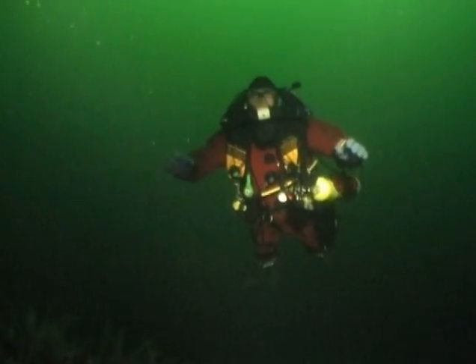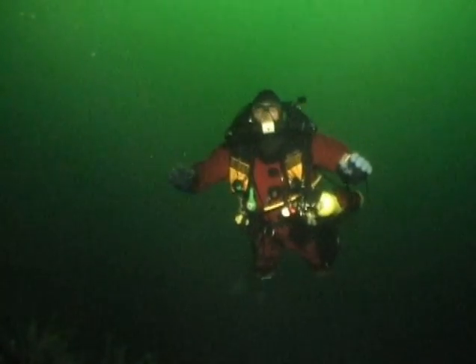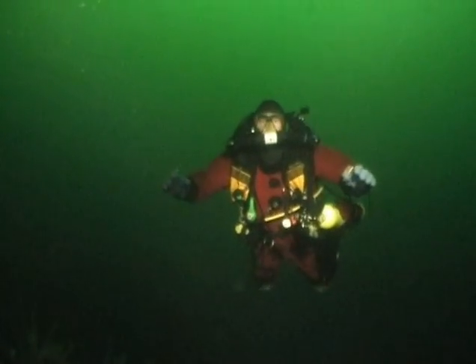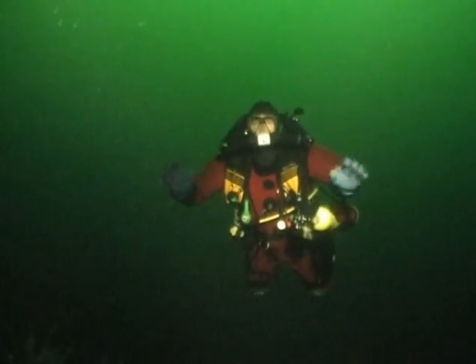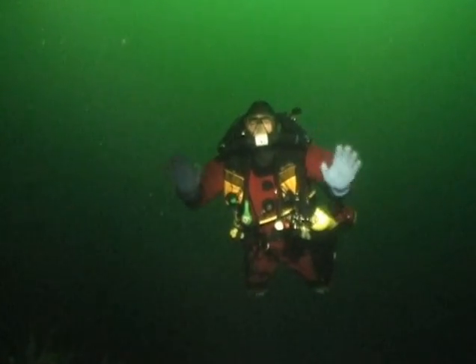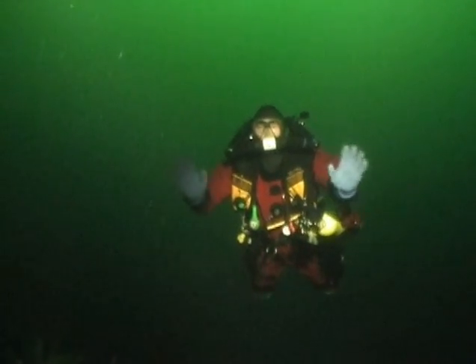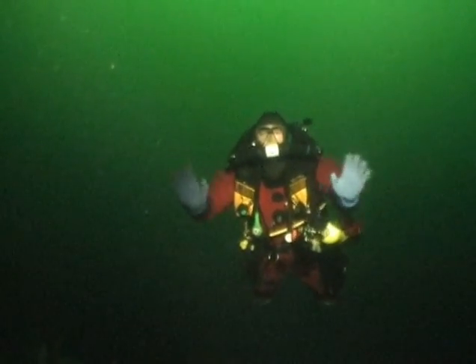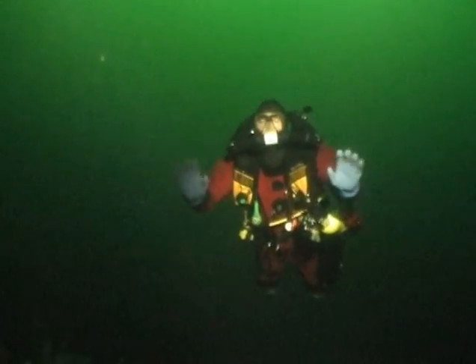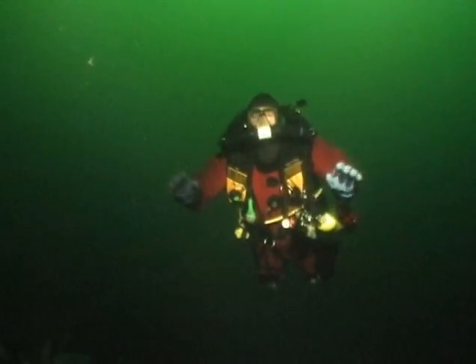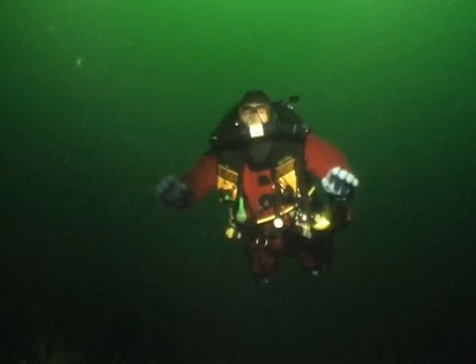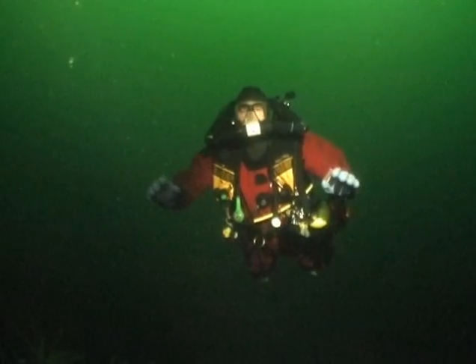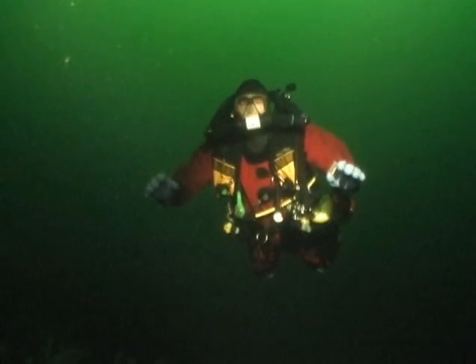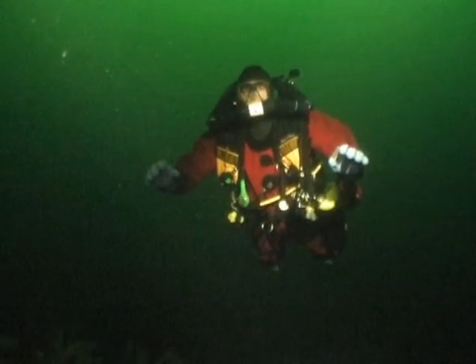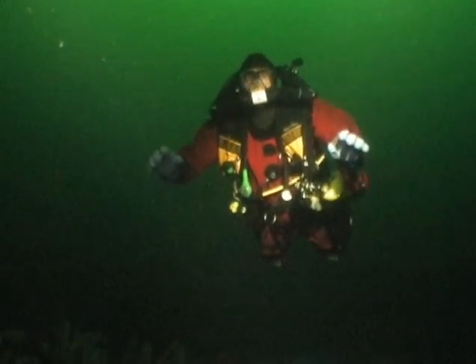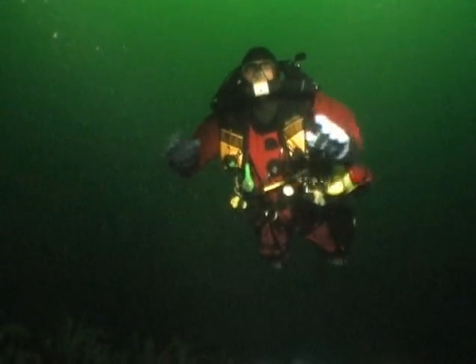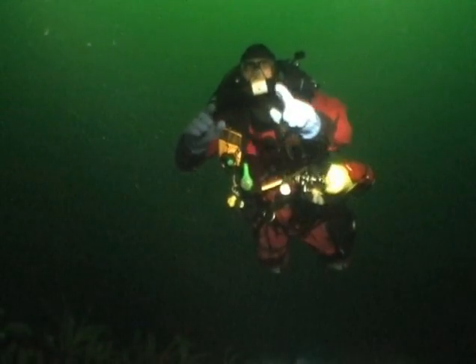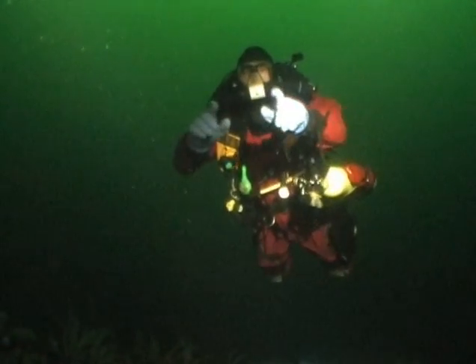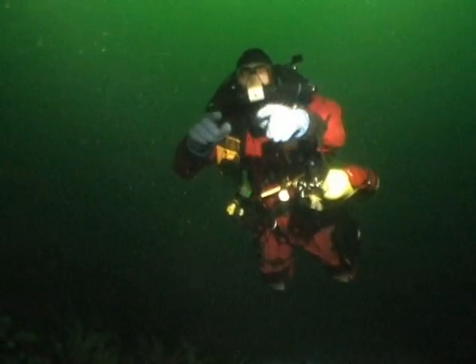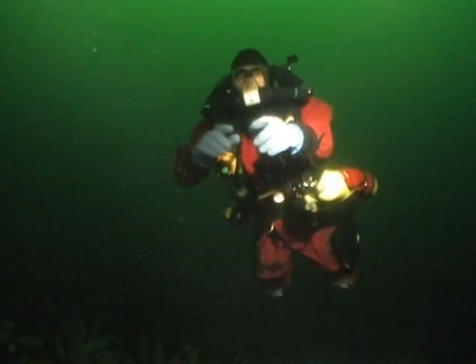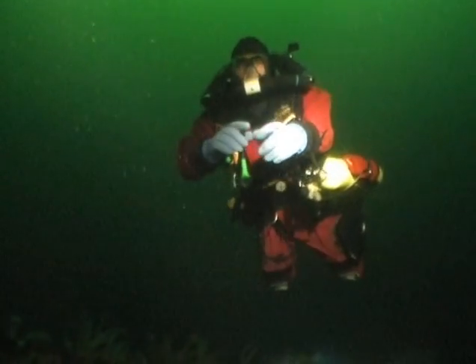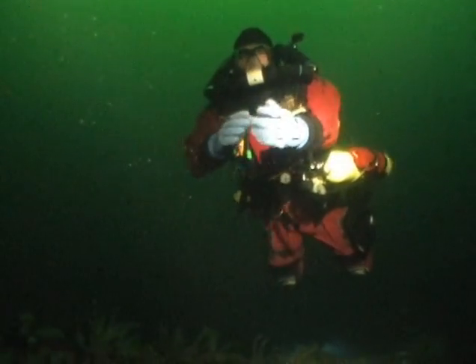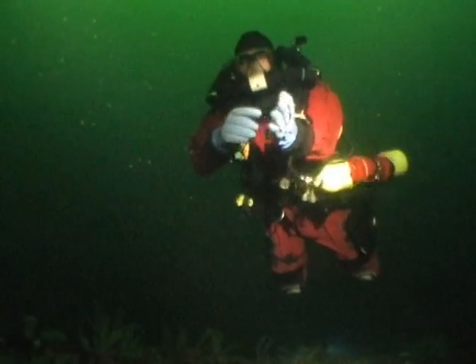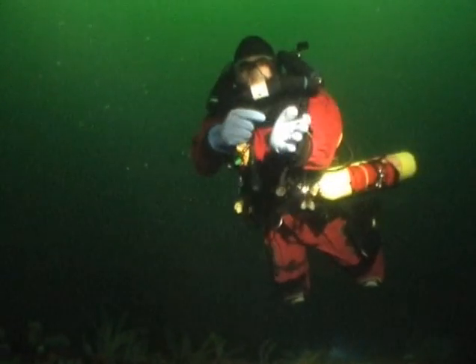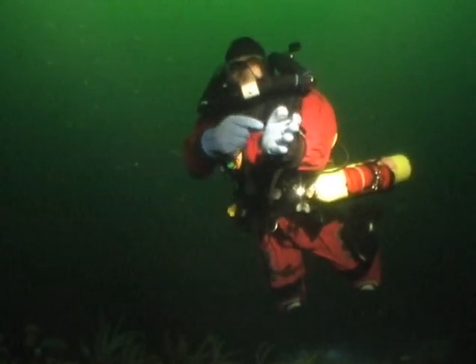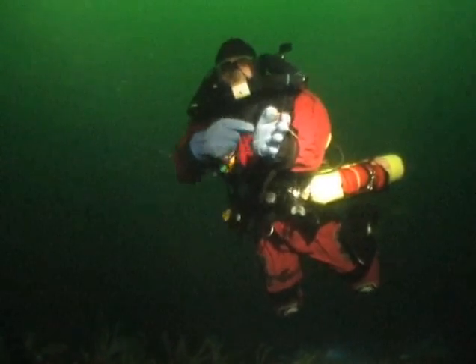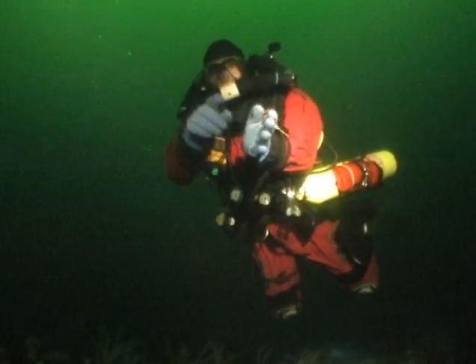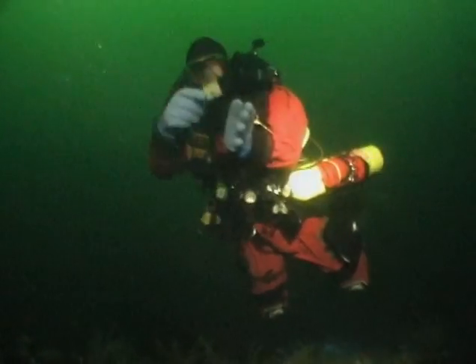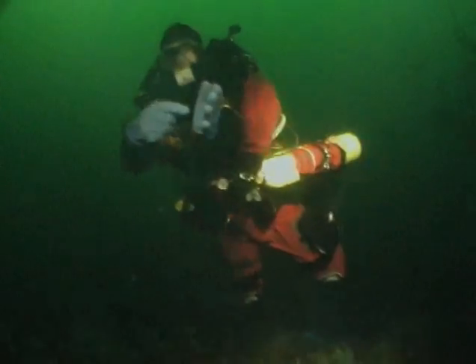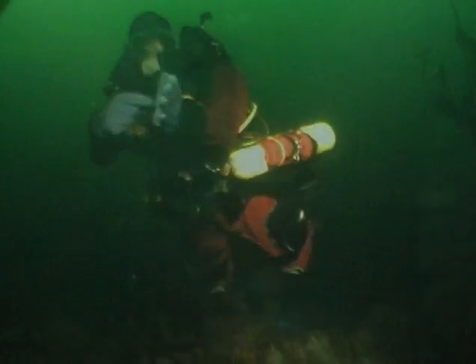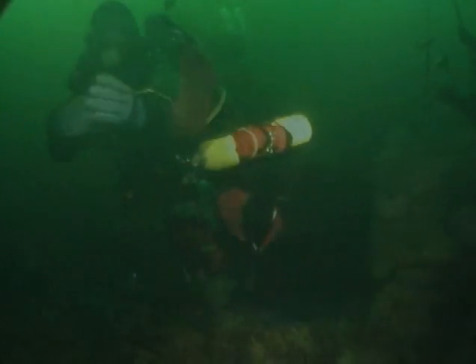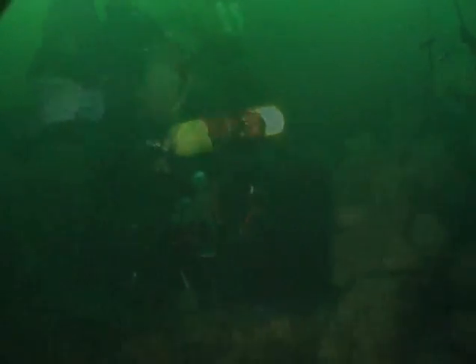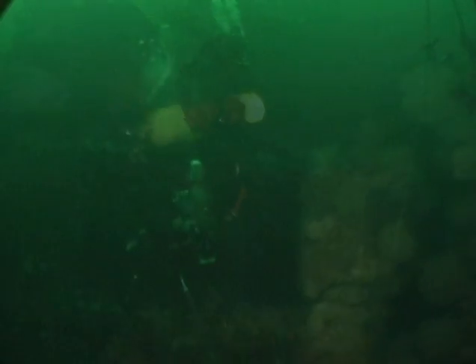As I was using open circuit scuba, it was soon time to head back to the surface, leaving the rest of the Cape Breton to explore next time.